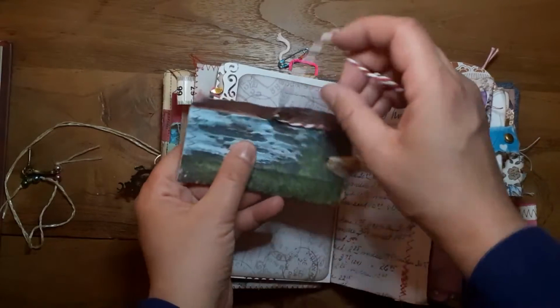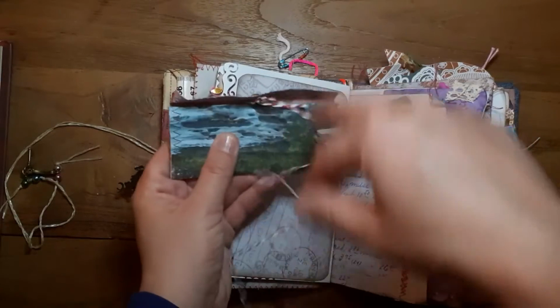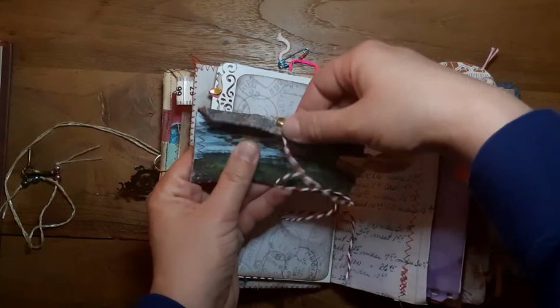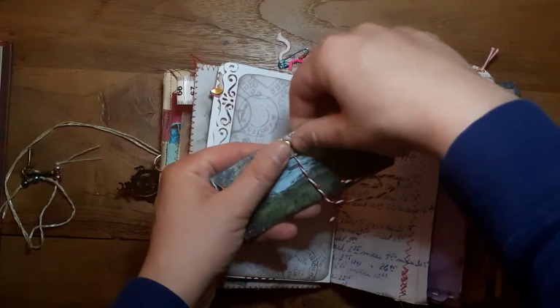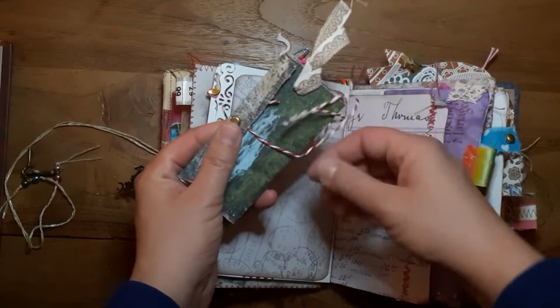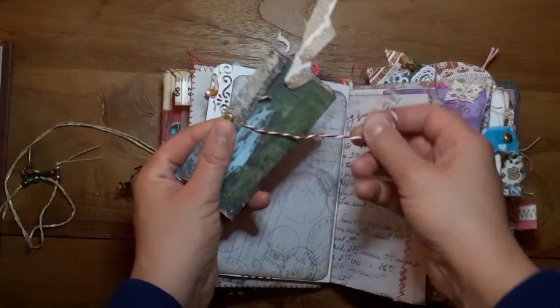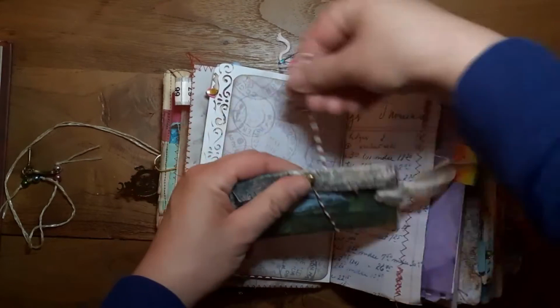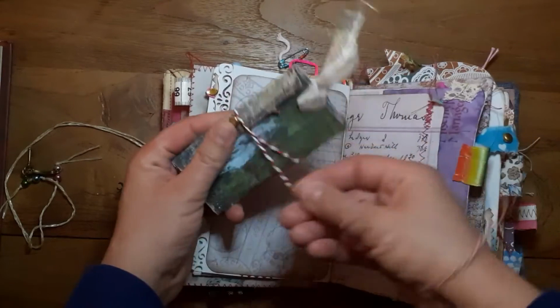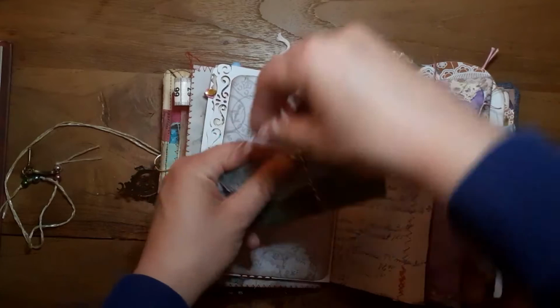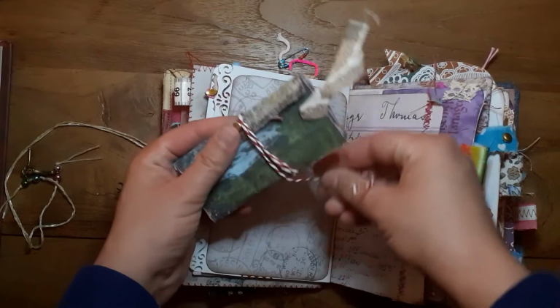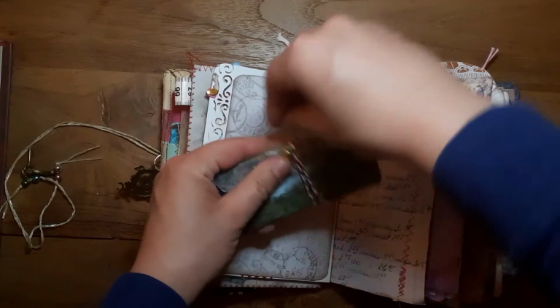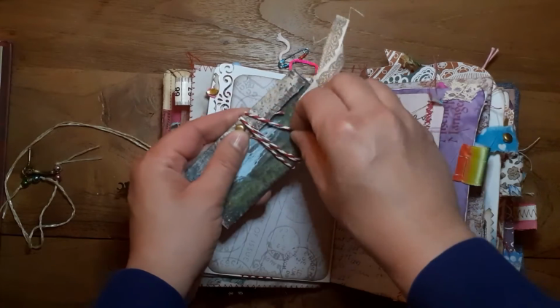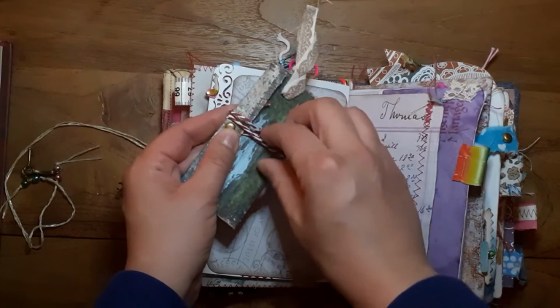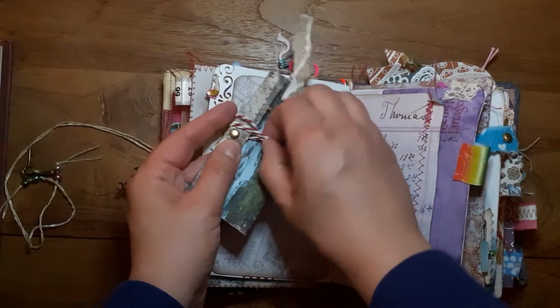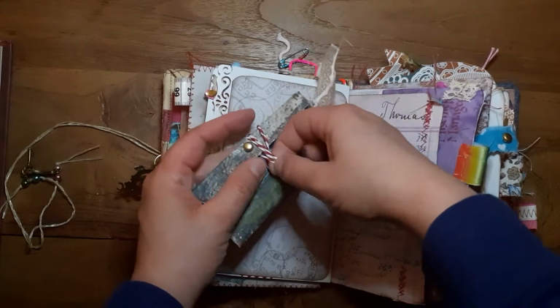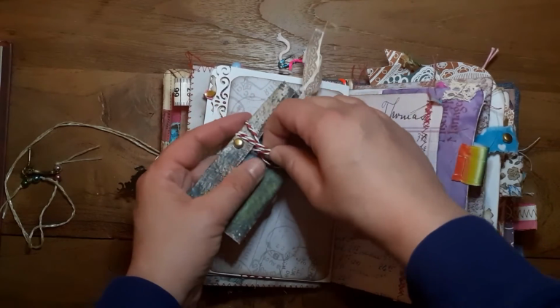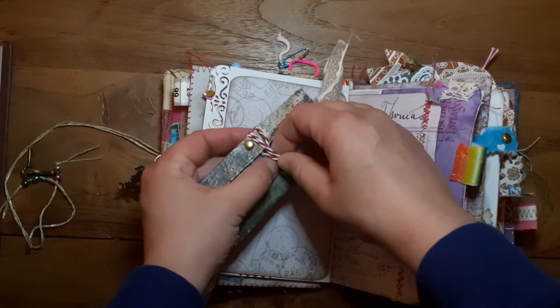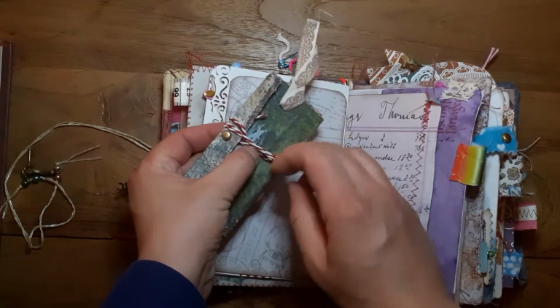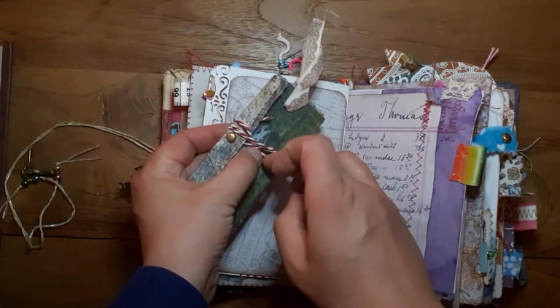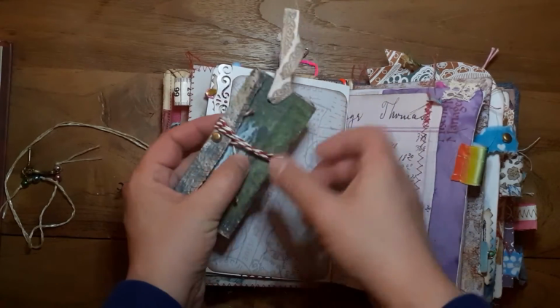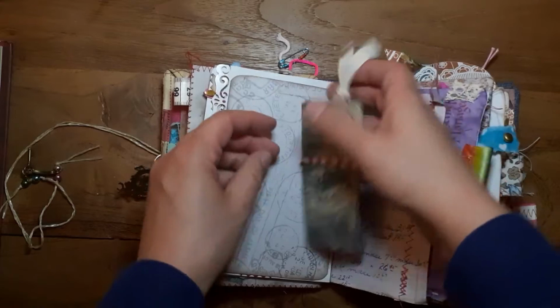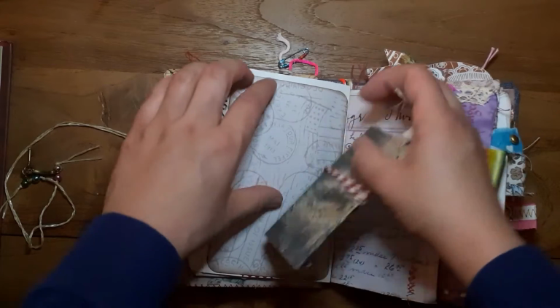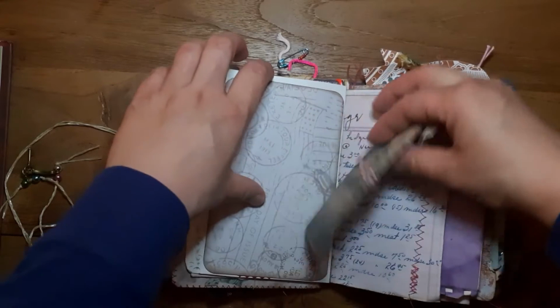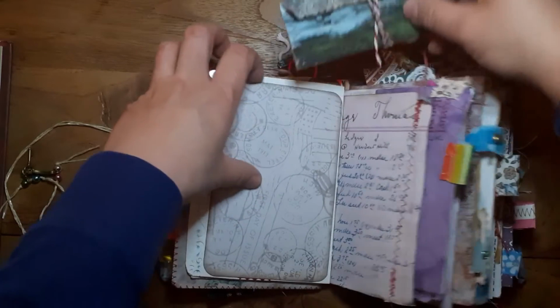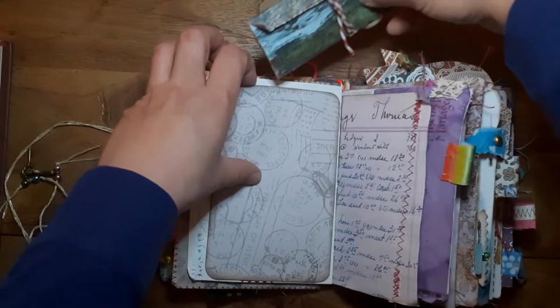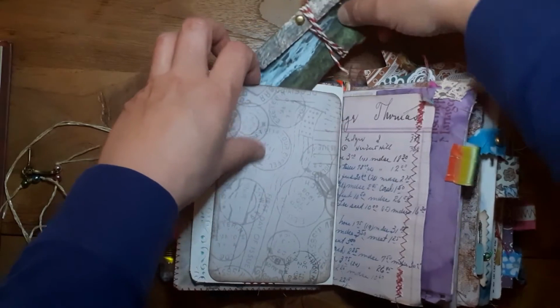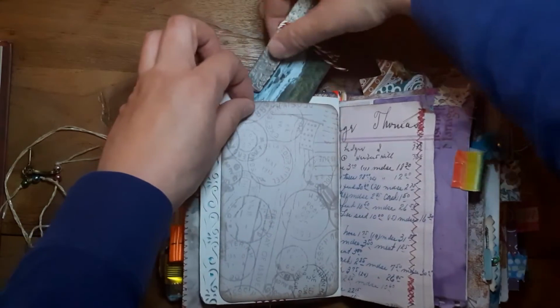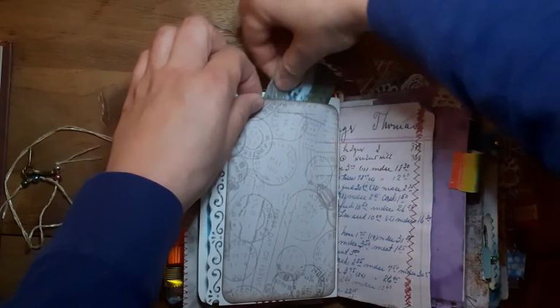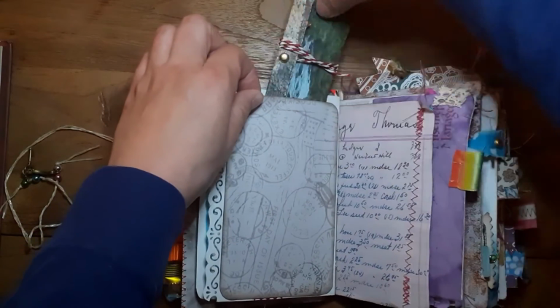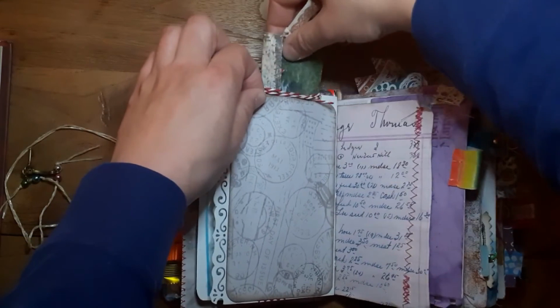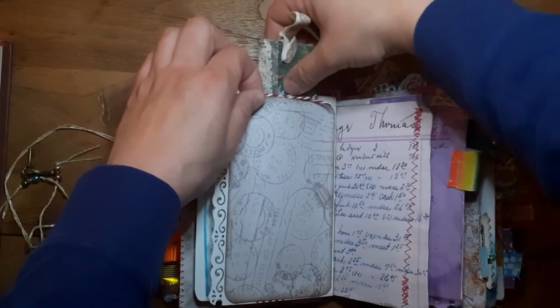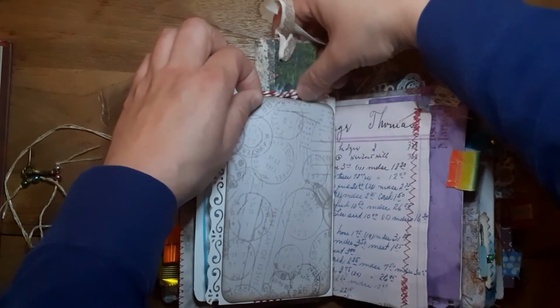So it's some kind of hidden journaling spot, hidden journaling space. Wrap around closure. And it lifts, it lifts in here.